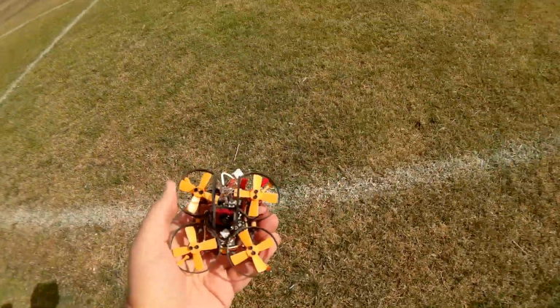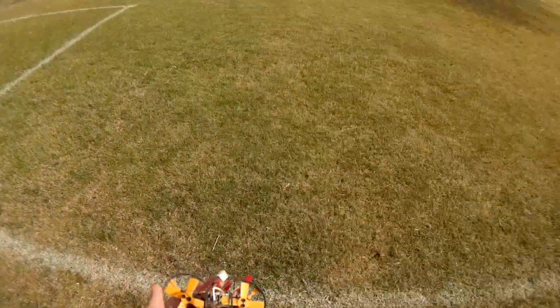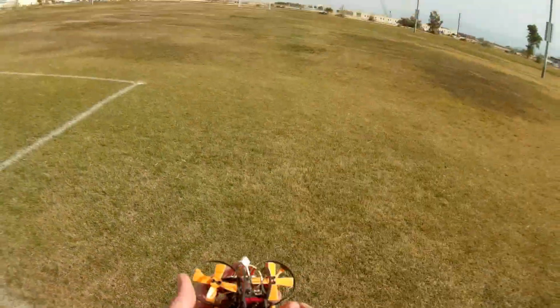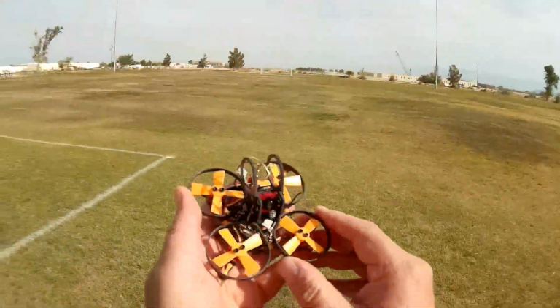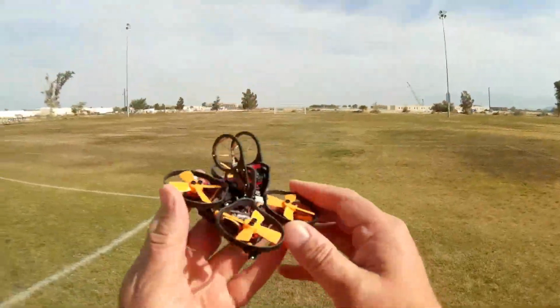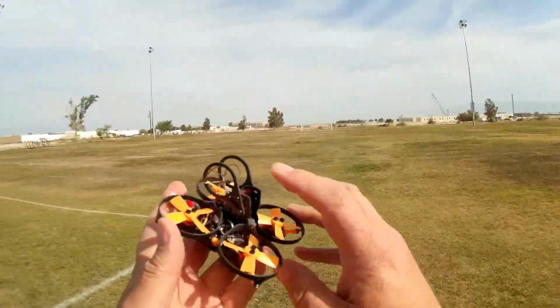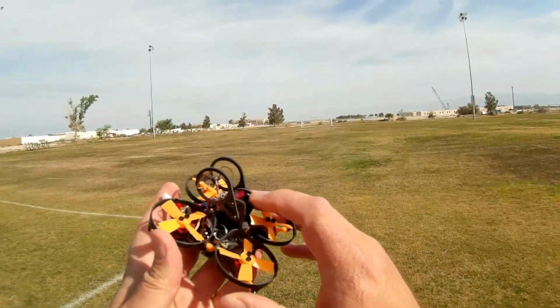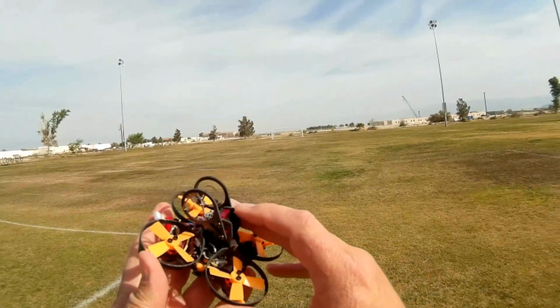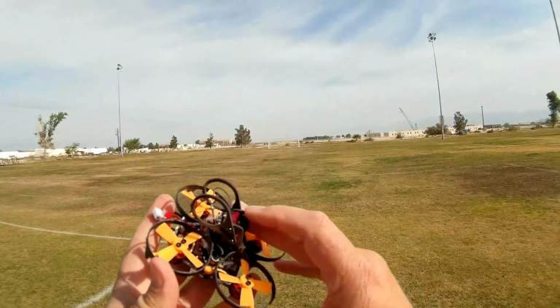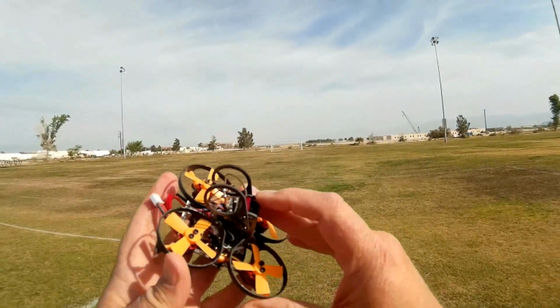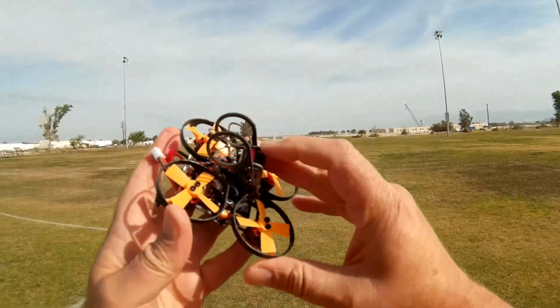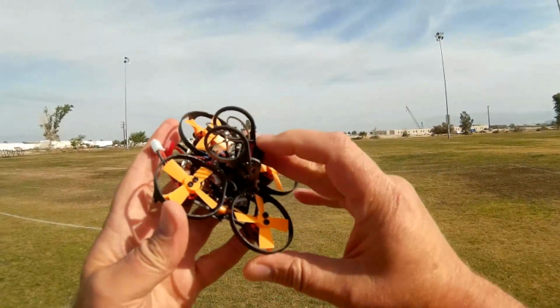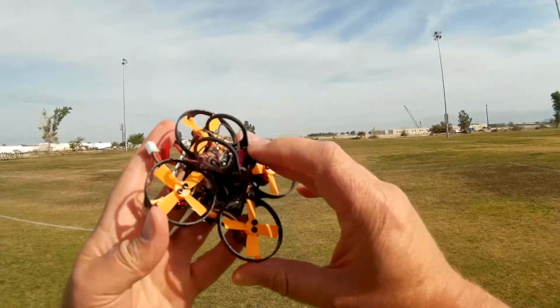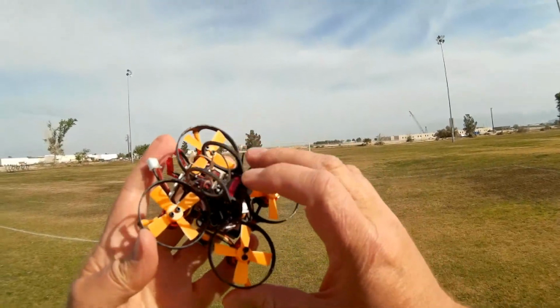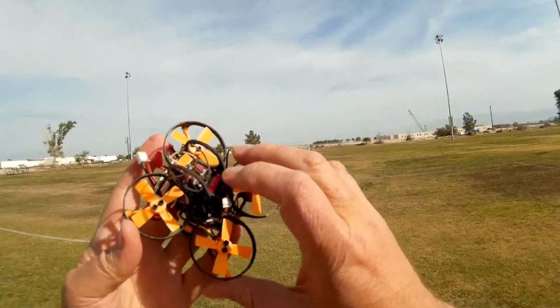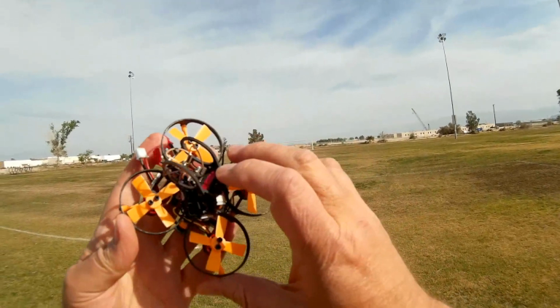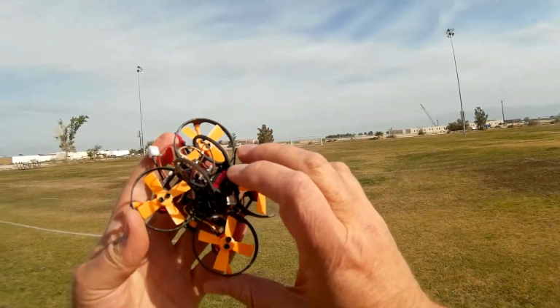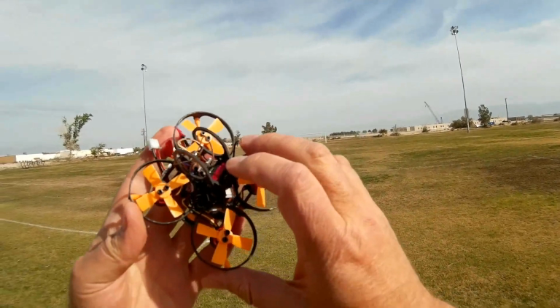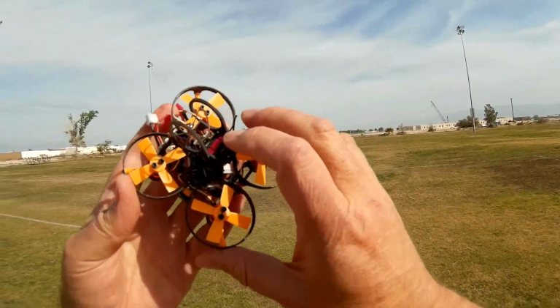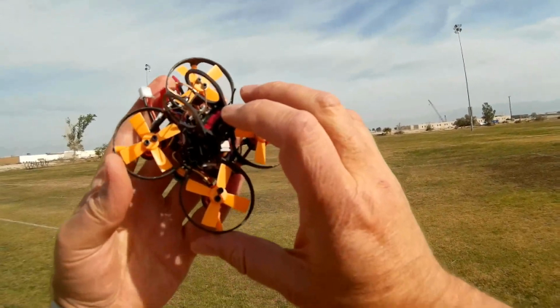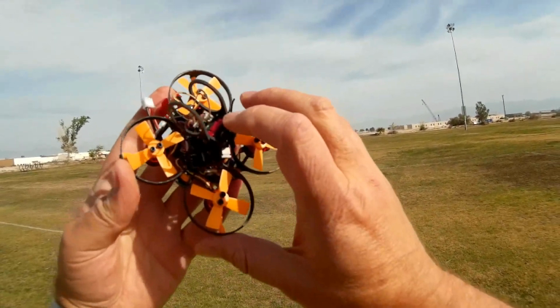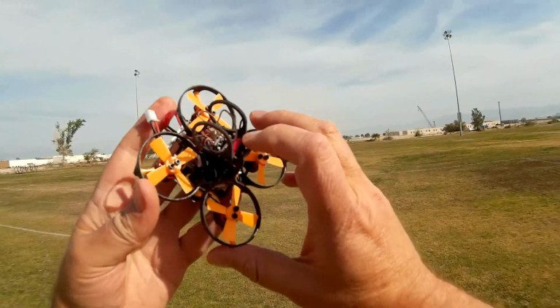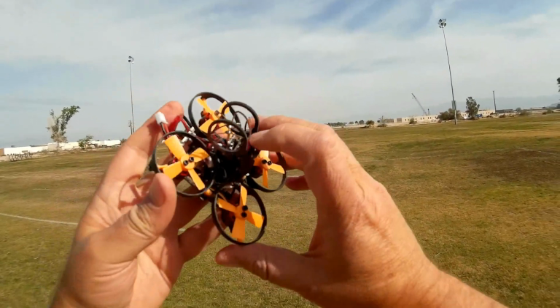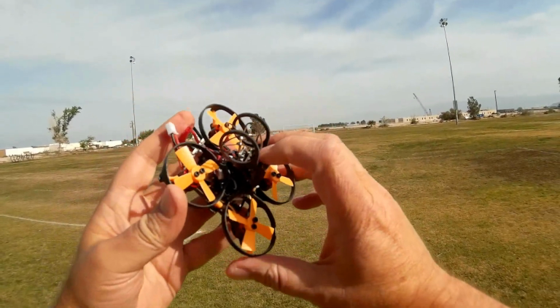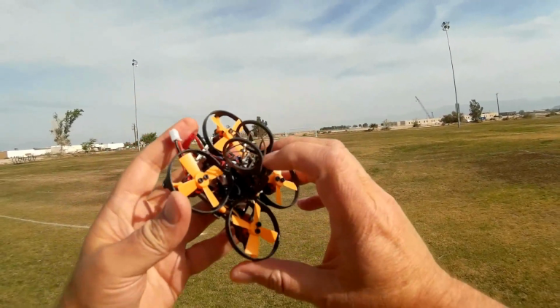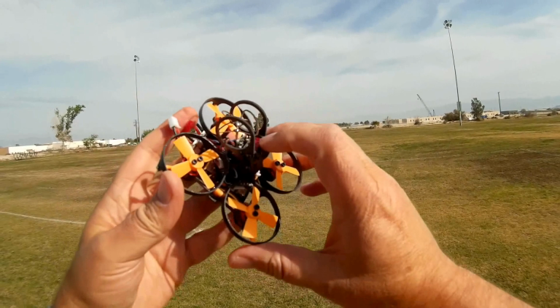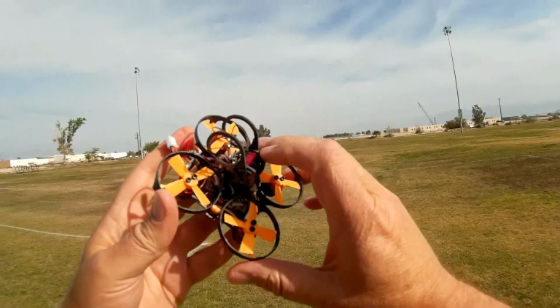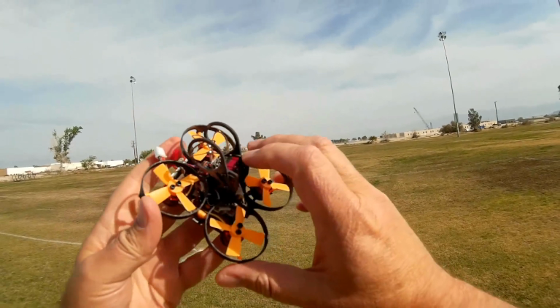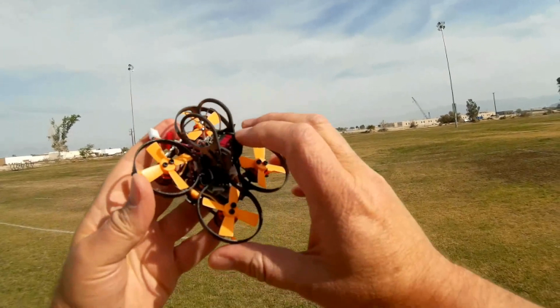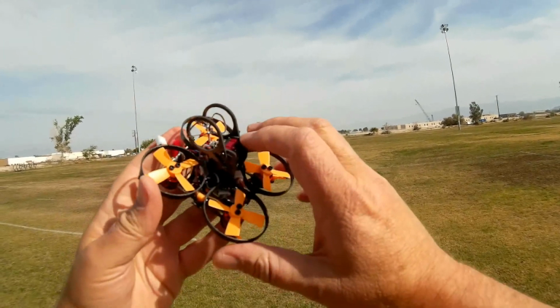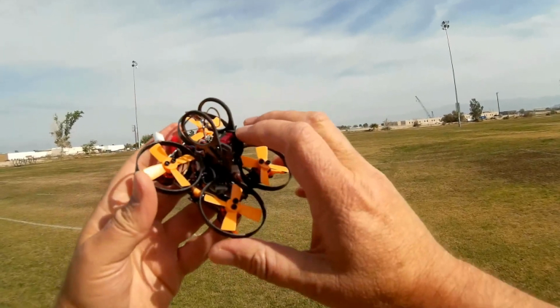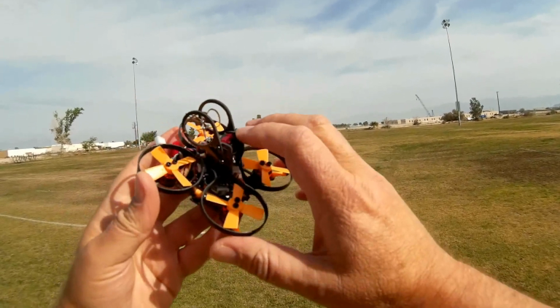It comes with a 48-channel, 25-milliwatt FPV transmitter — an all-in-one transmitter with on-screen display.